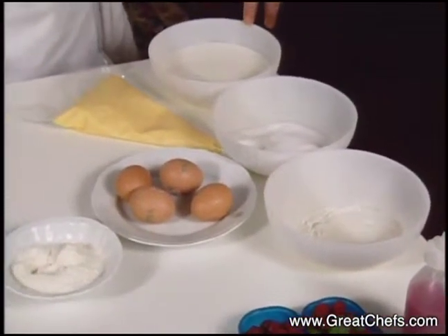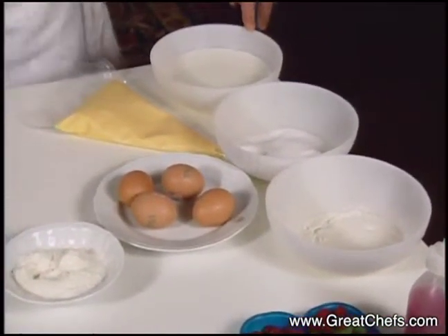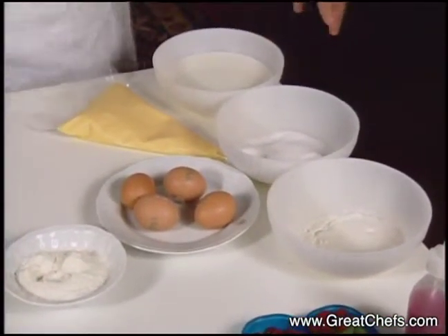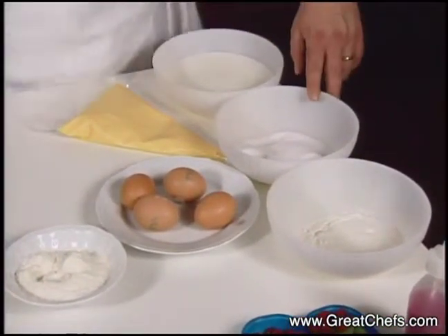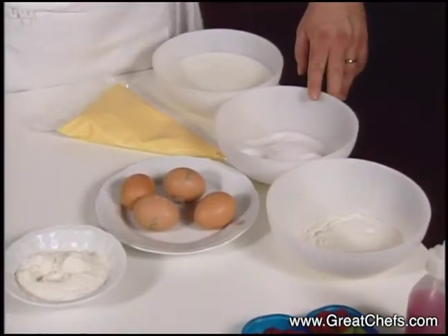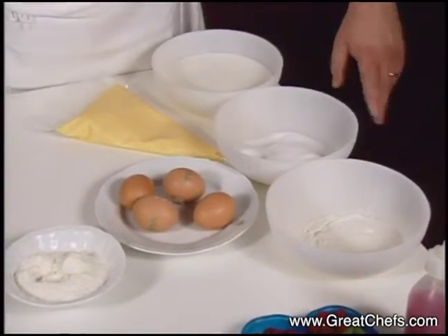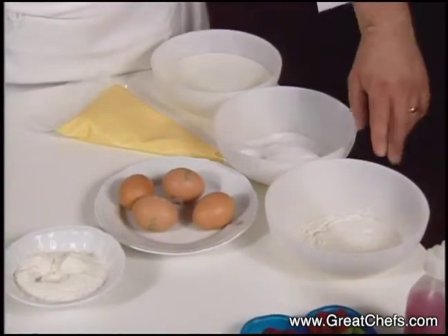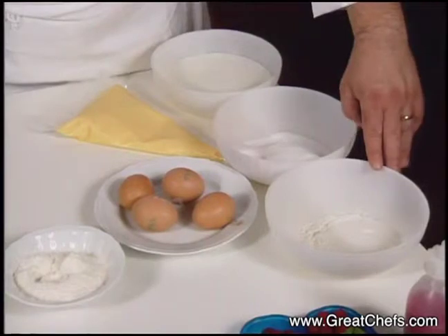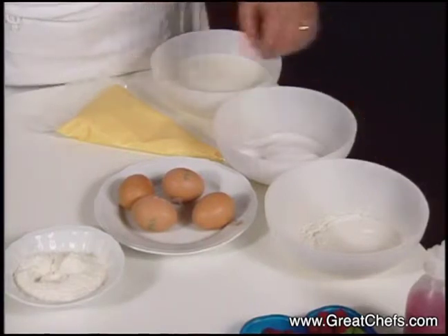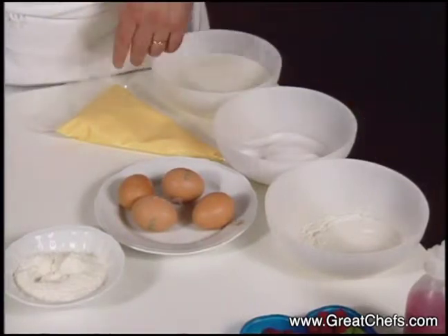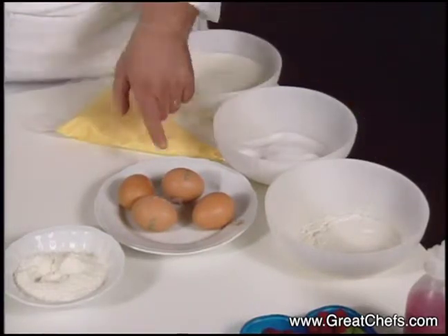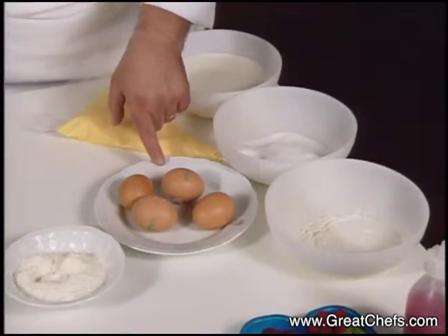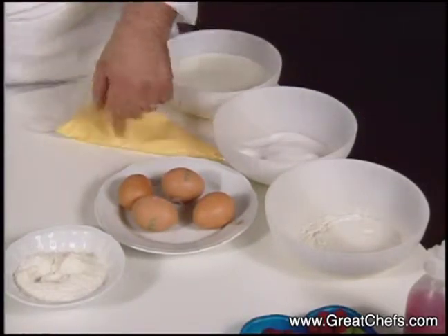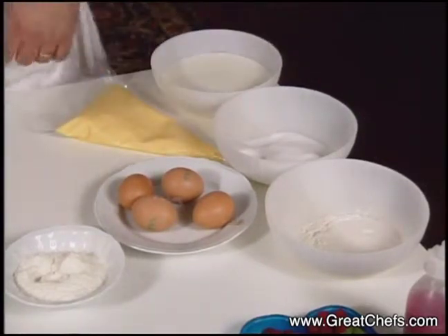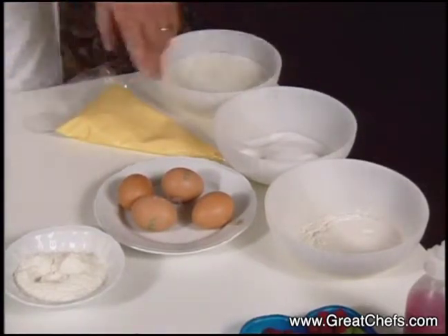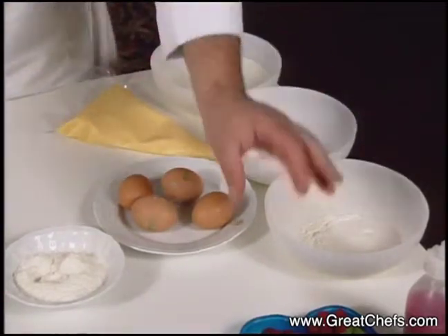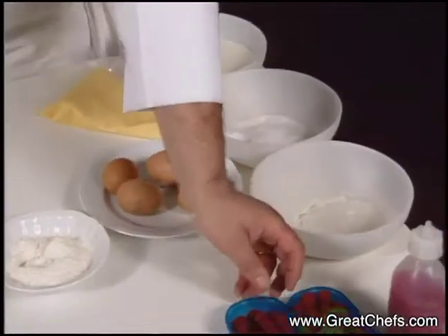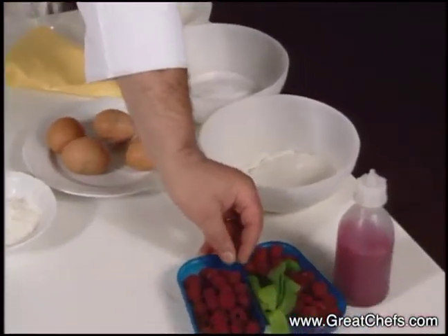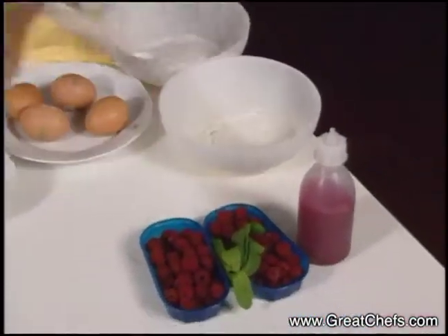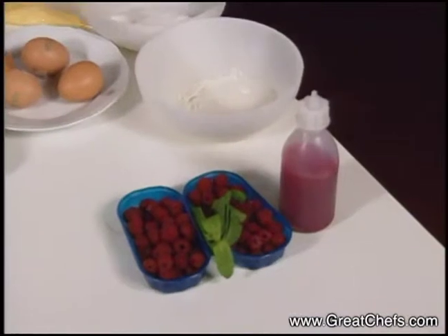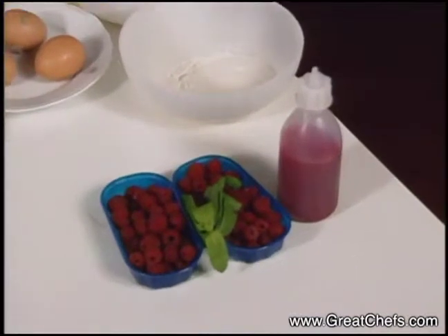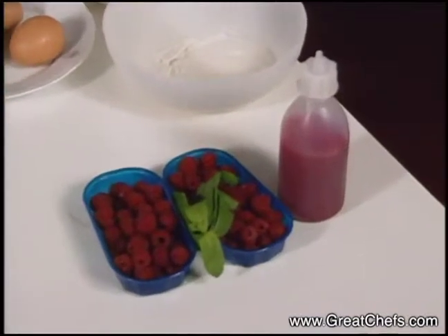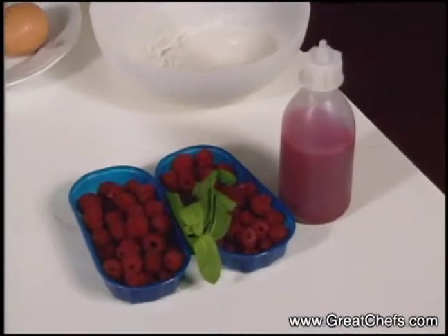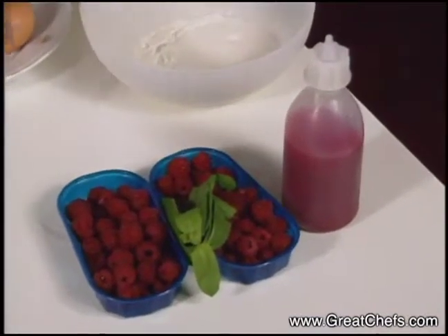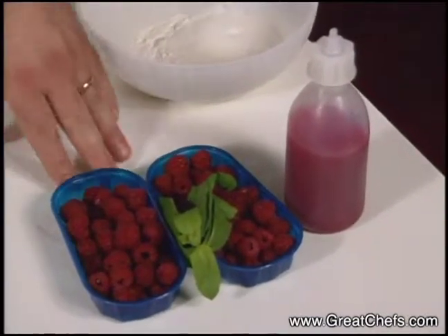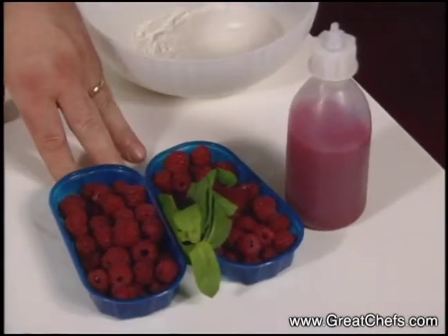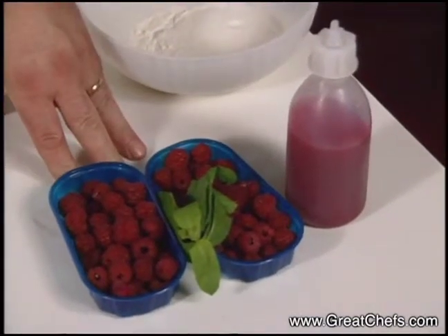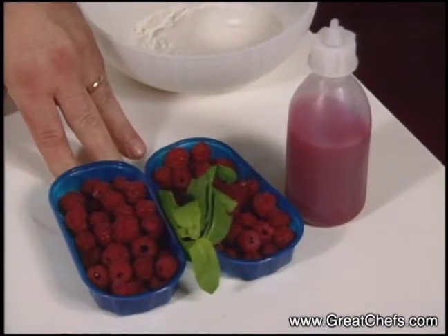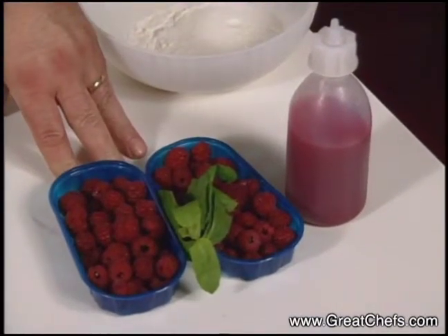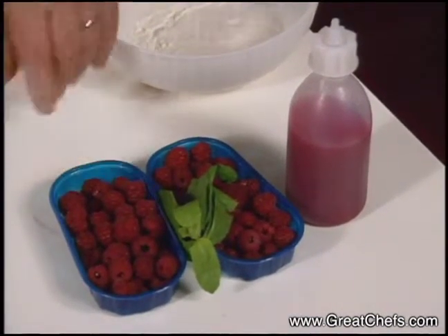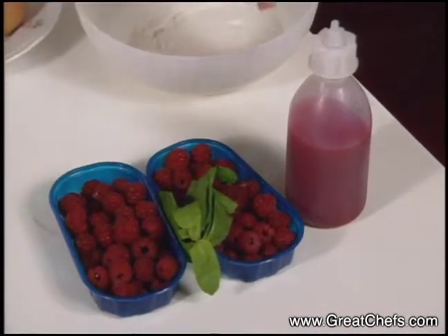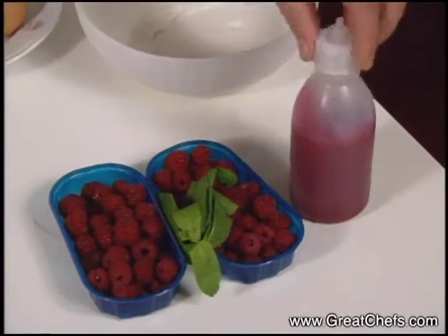sugar, flour, eggs. Then we have some raspberries to make a raspberry coulee.